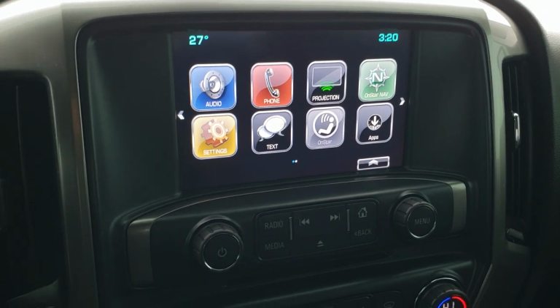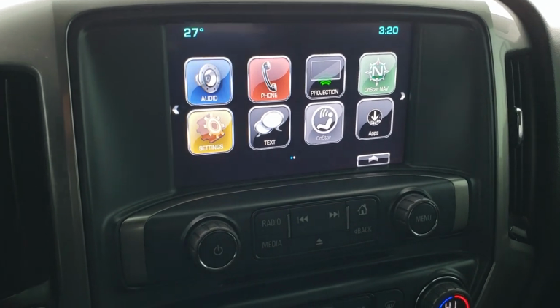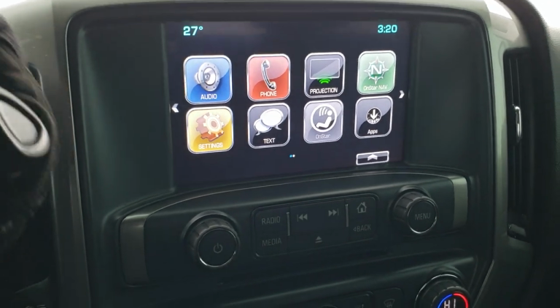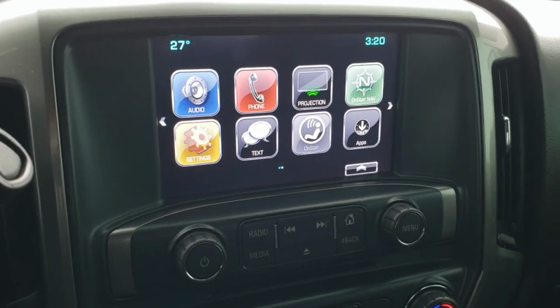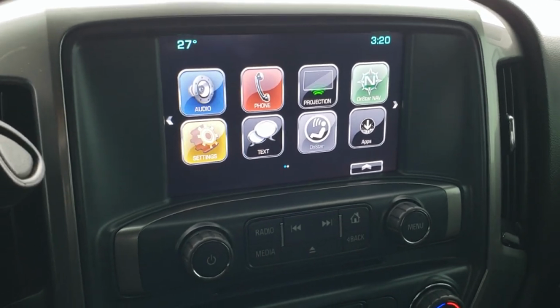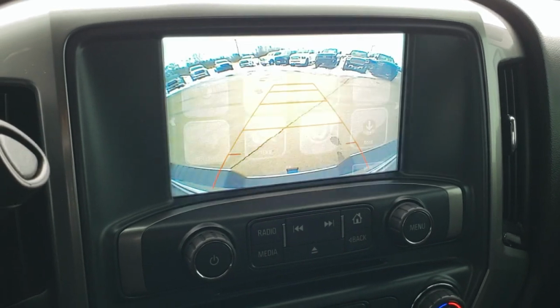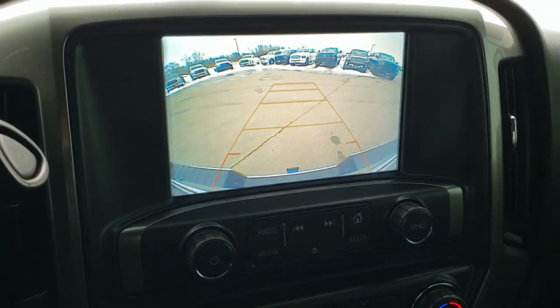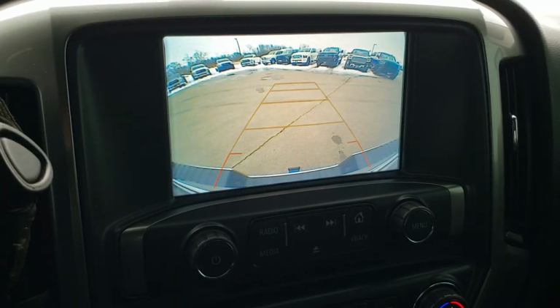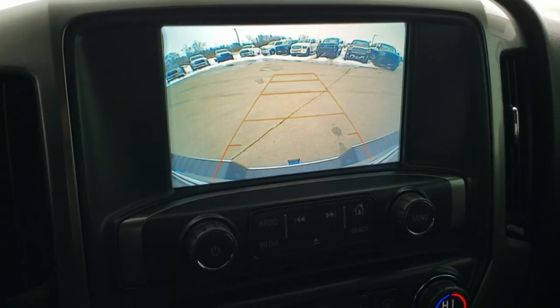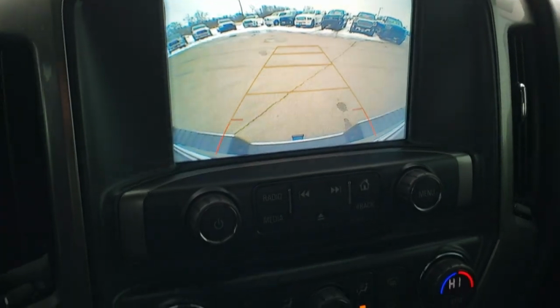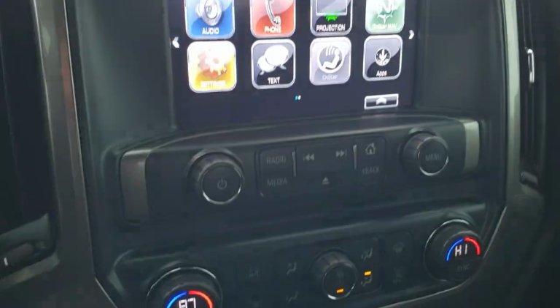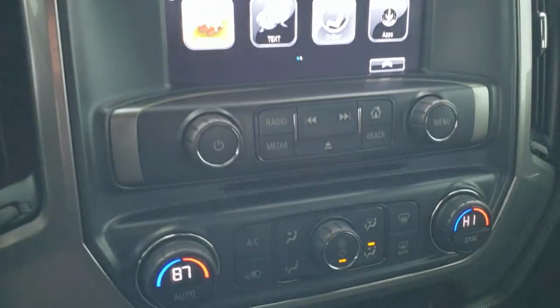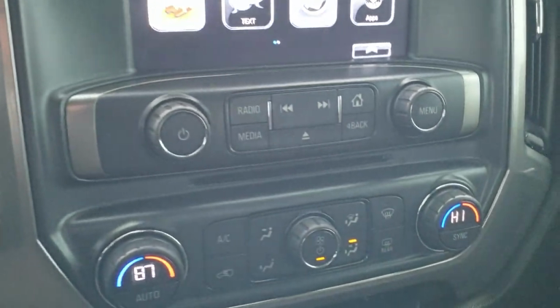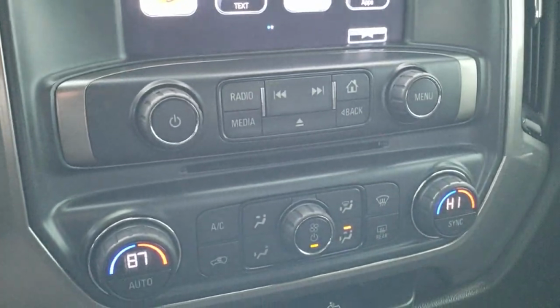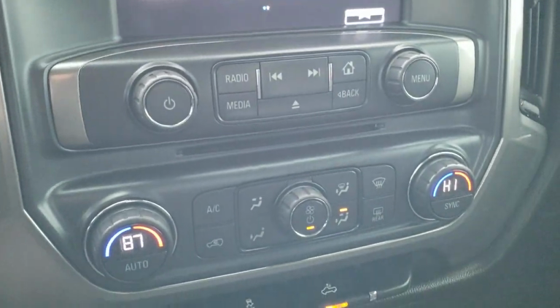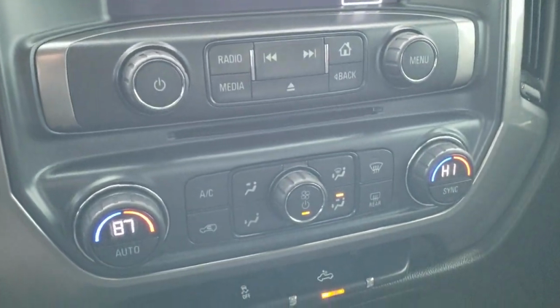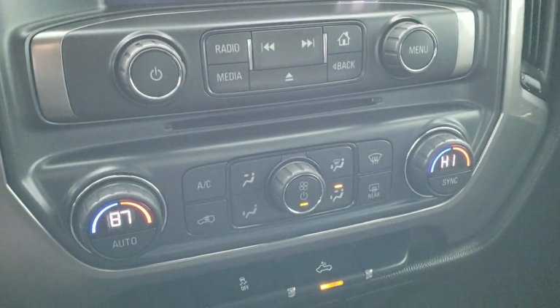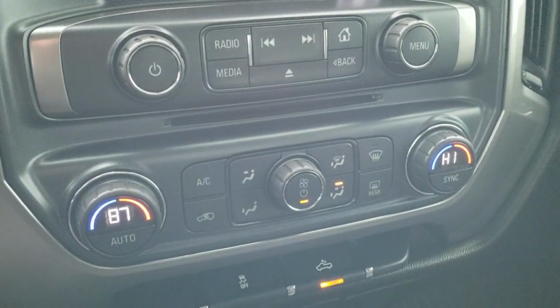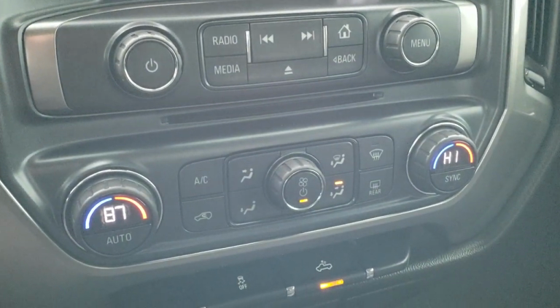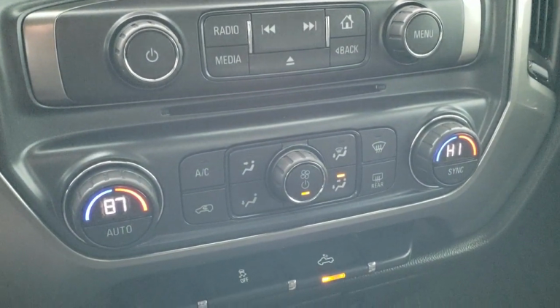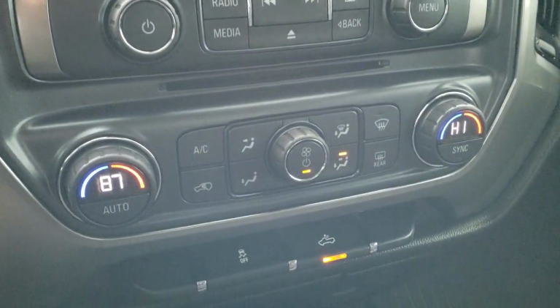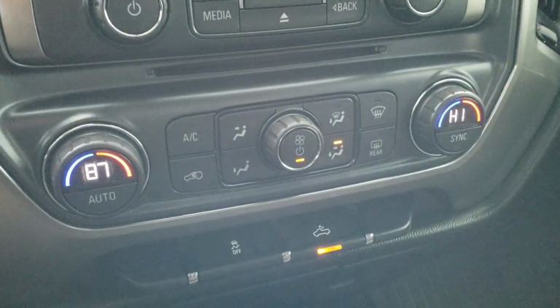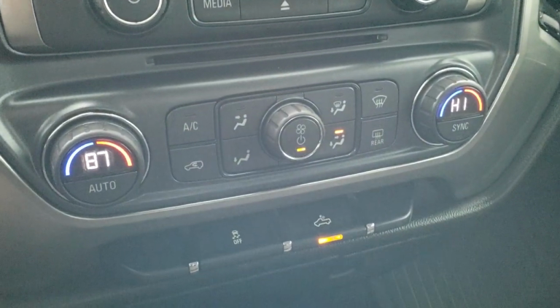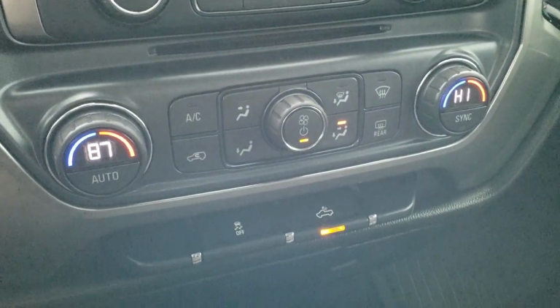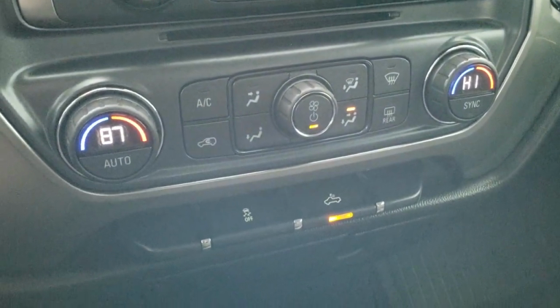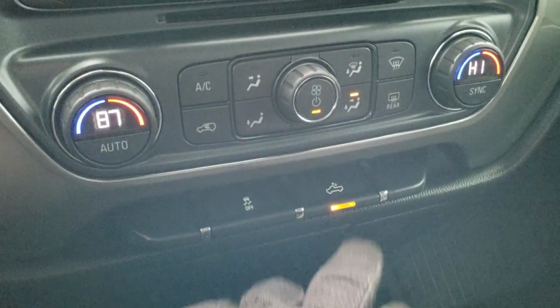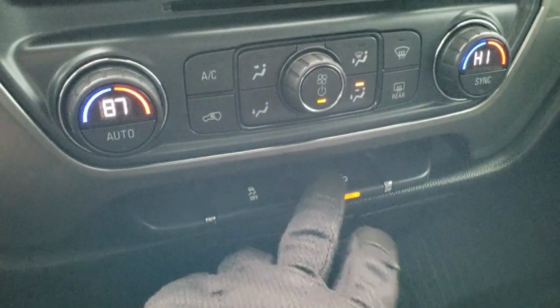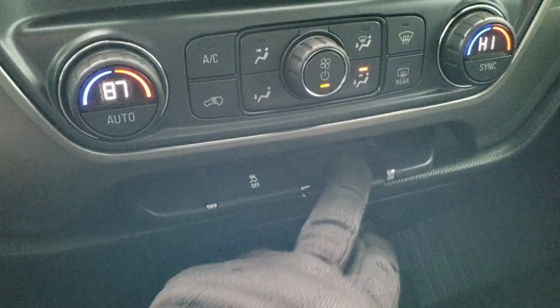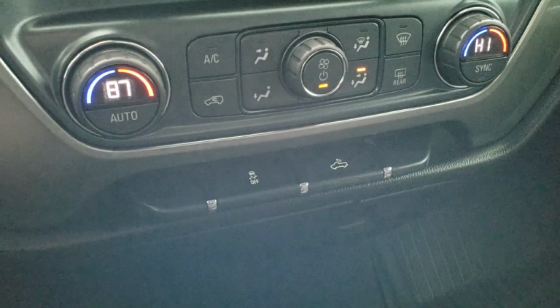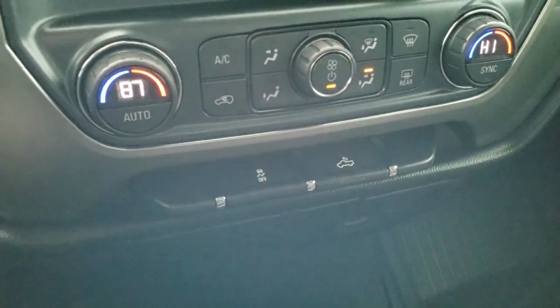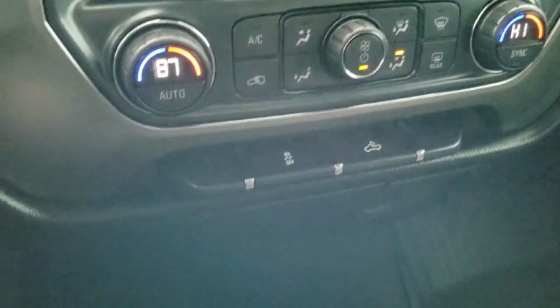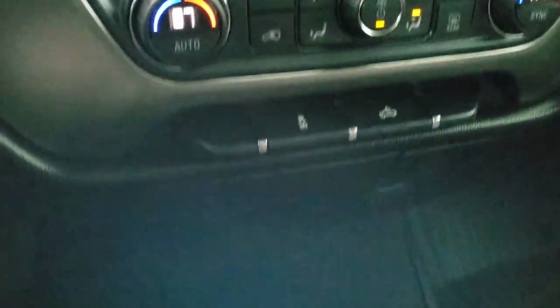This is also where your backup camera shows up. You have your radio controls, climate control down here, stability control, and those are your cargo lamps.